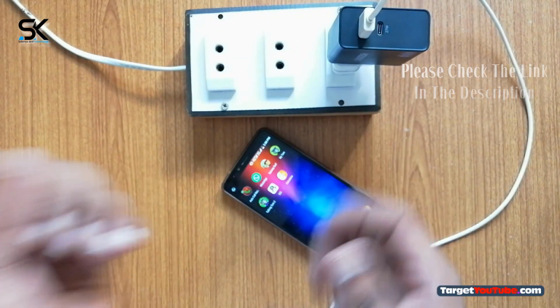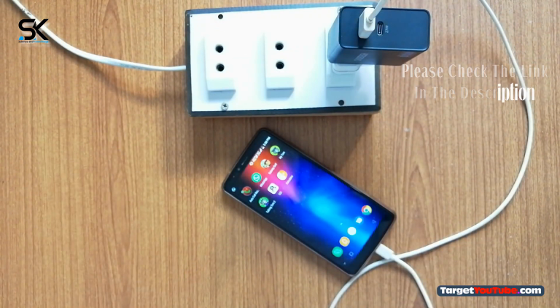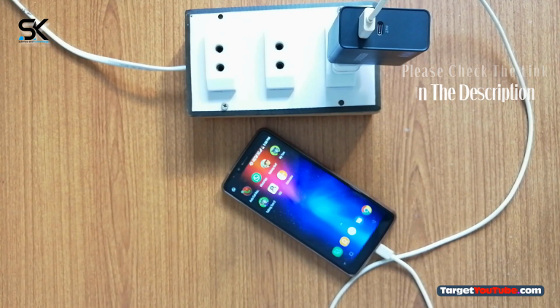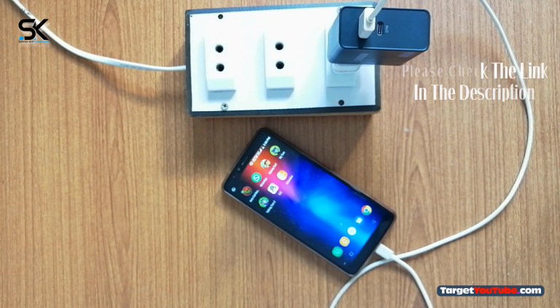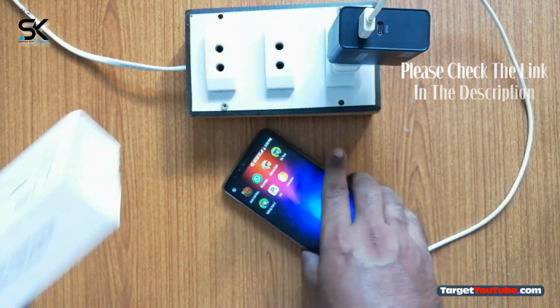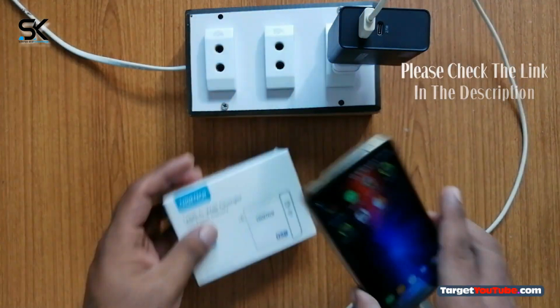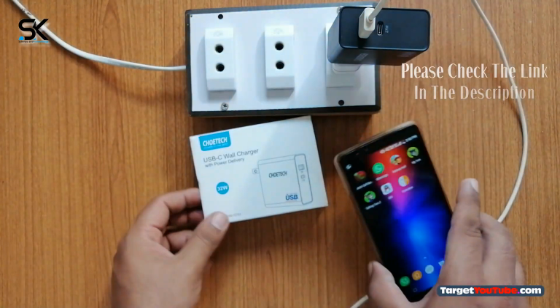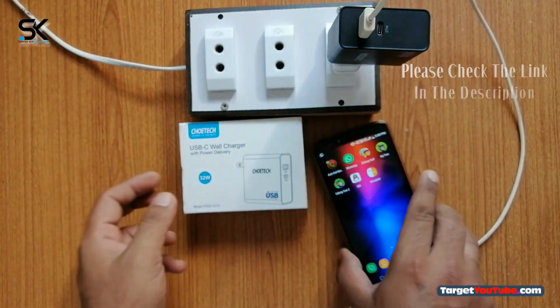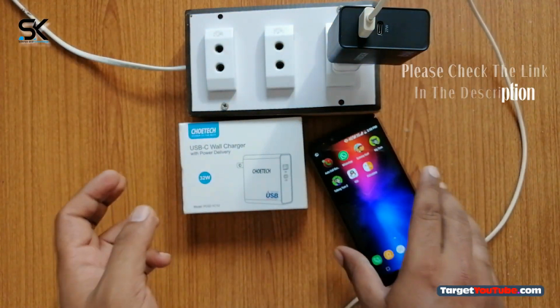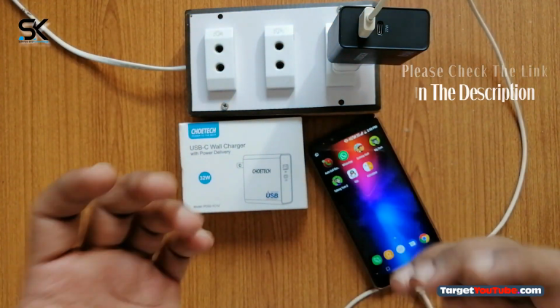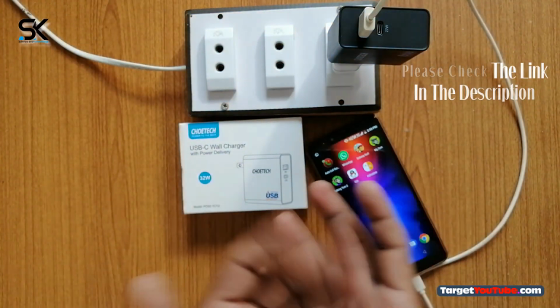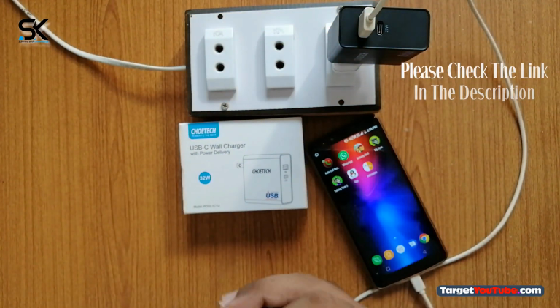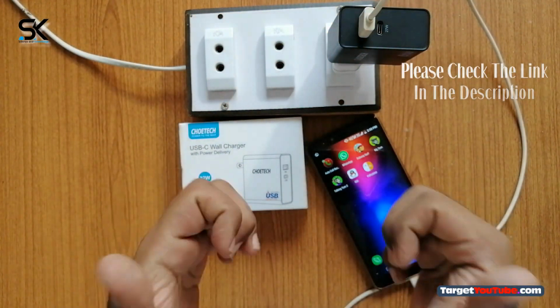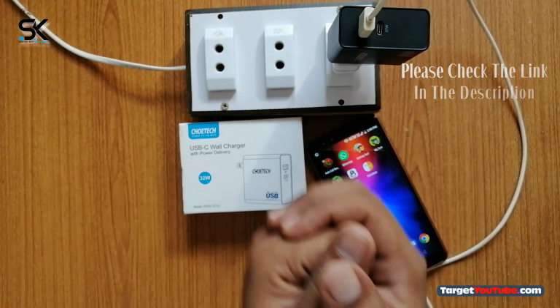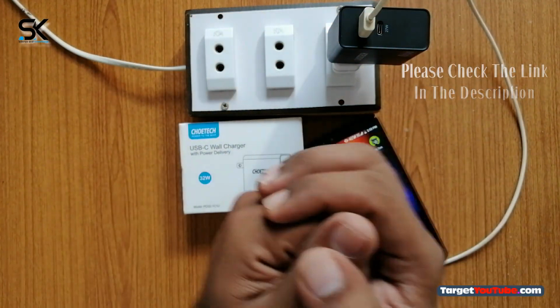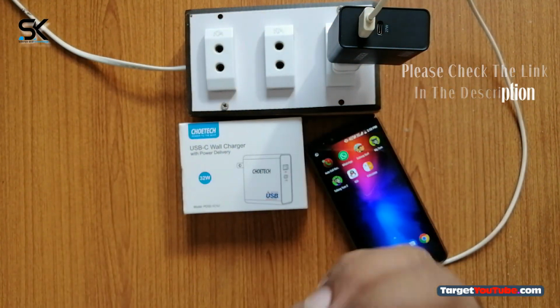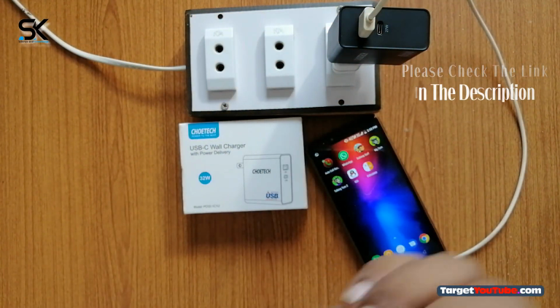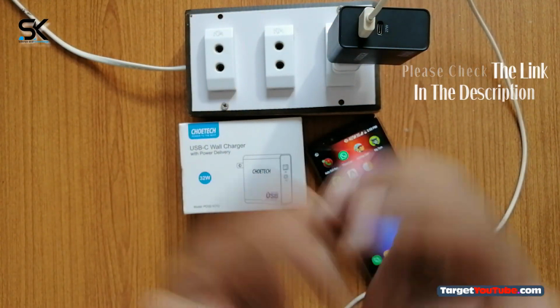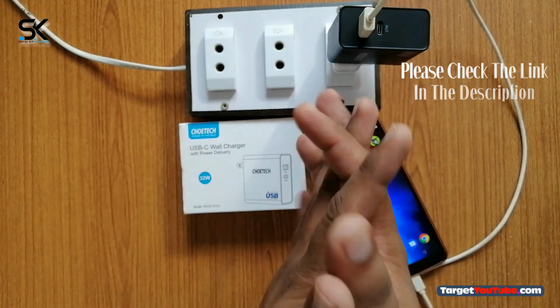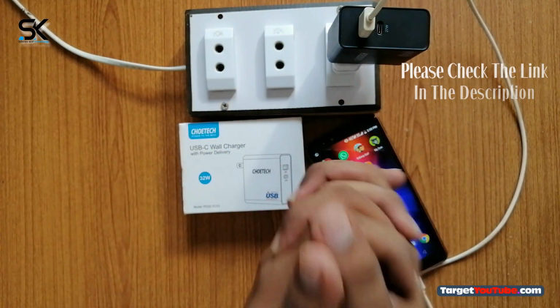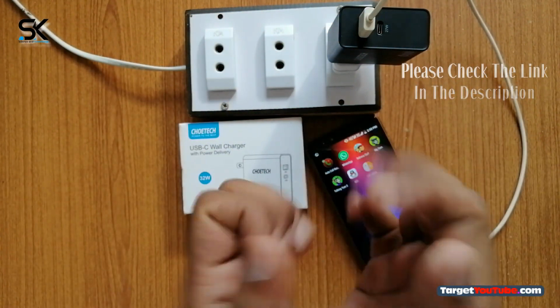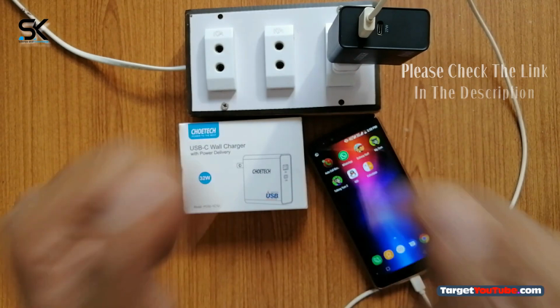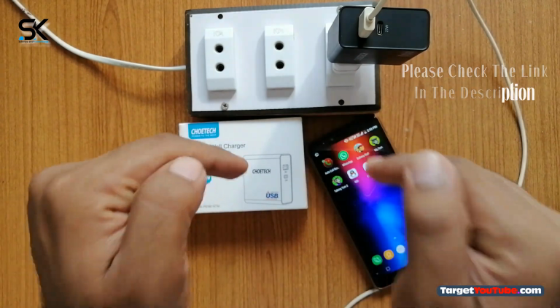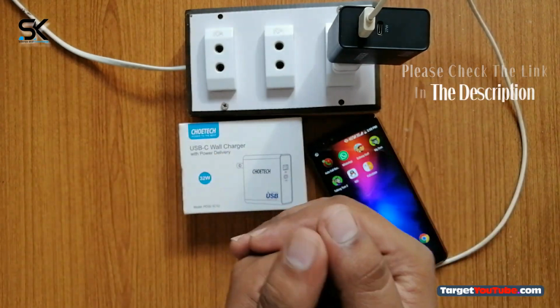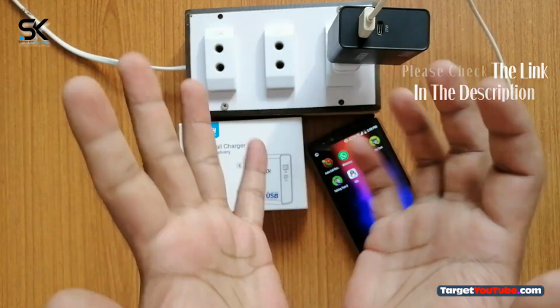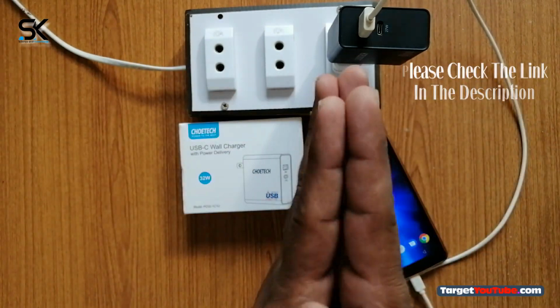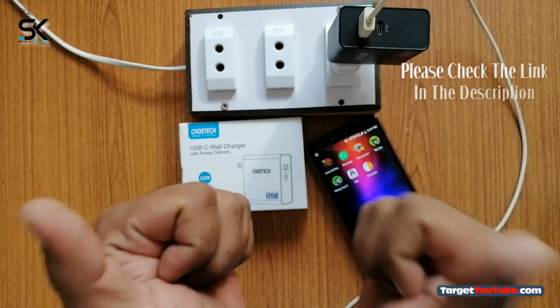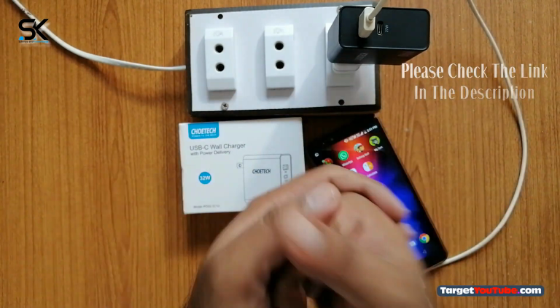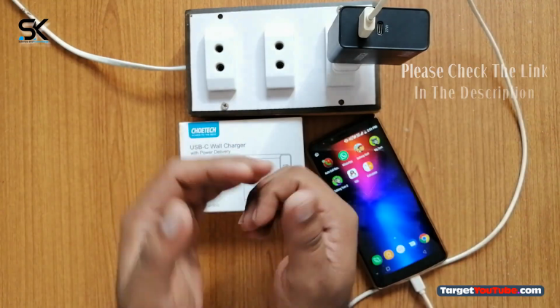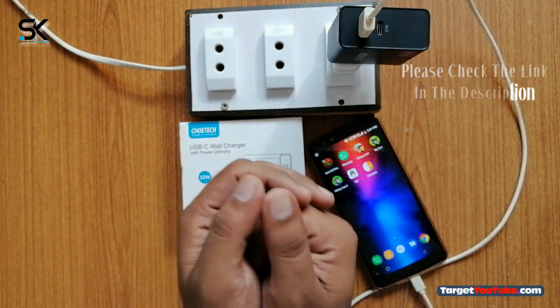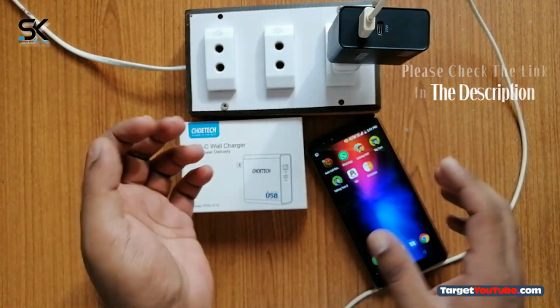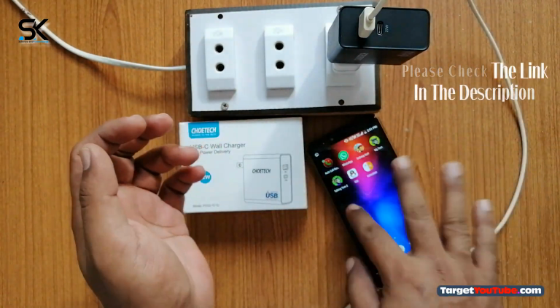Please try to use the original USB cable that came with your device. We hope you will like this video — if you do, please hit the like button, share and comment below. Don't forget to subscribe to our channel Science and Knowledge. Until the next video, take care, bye bye.